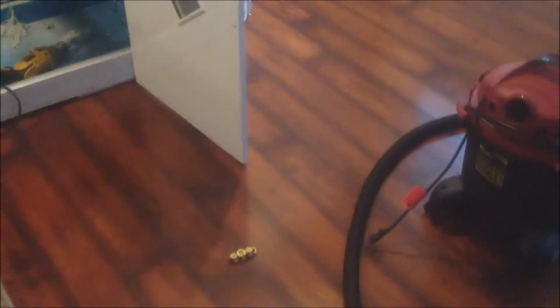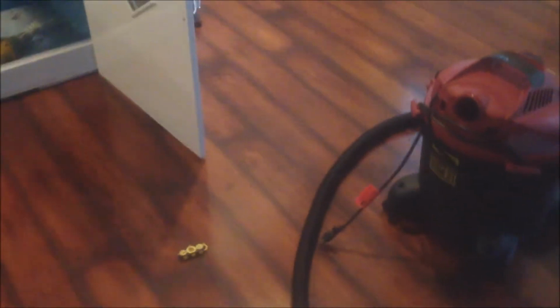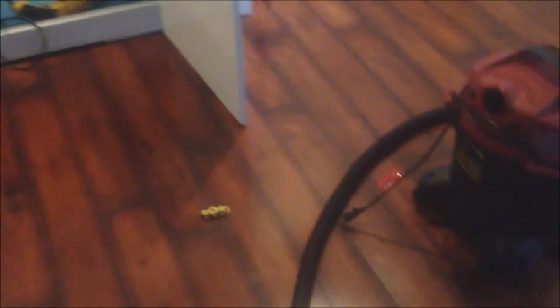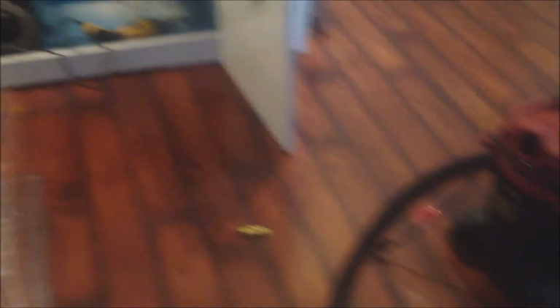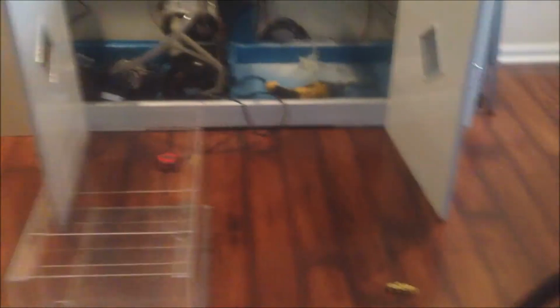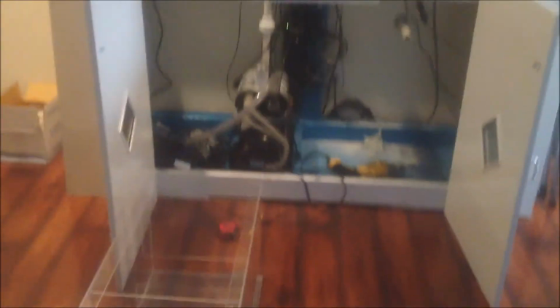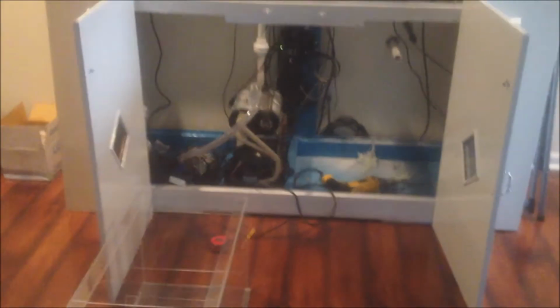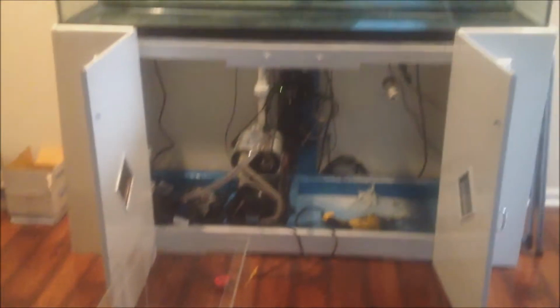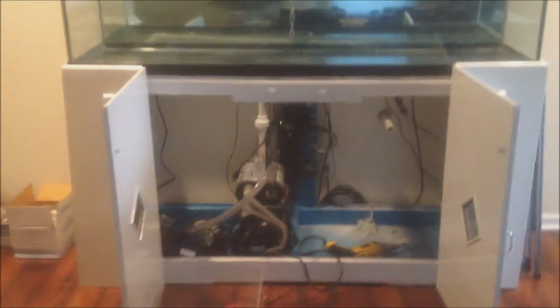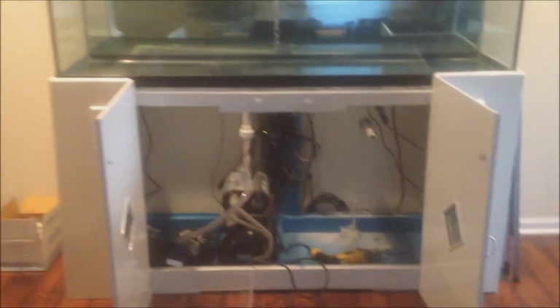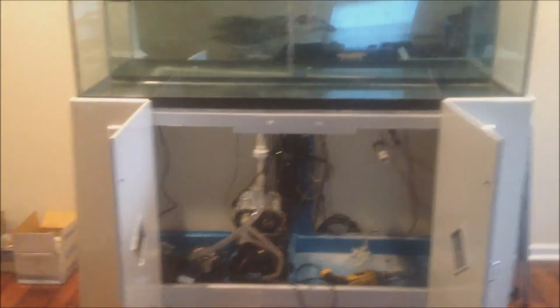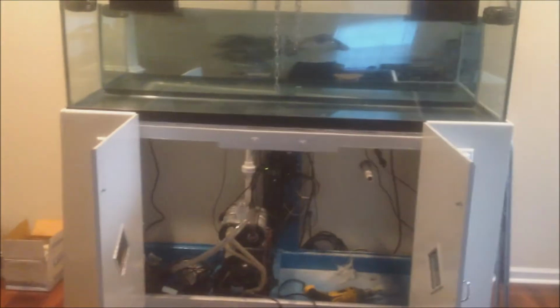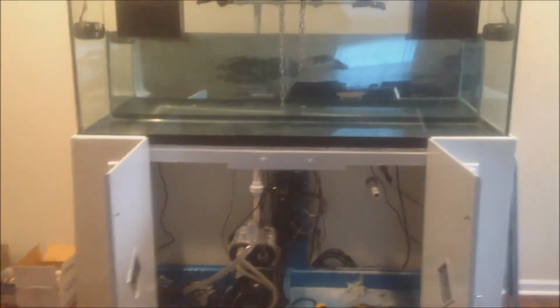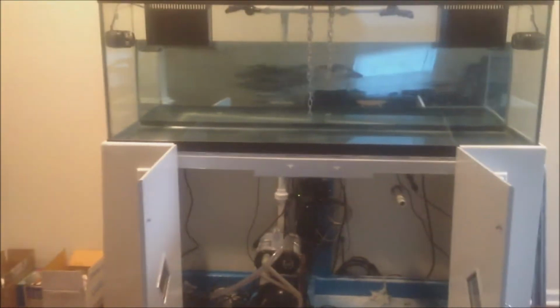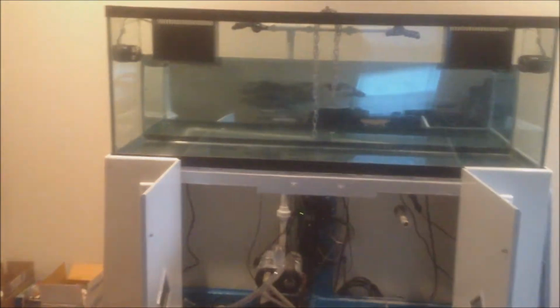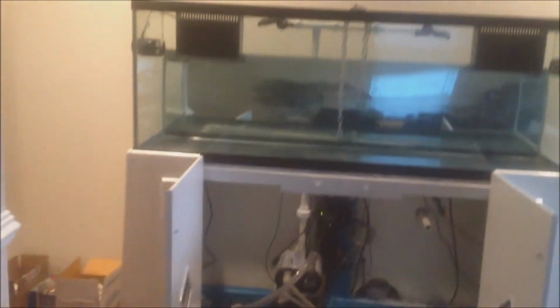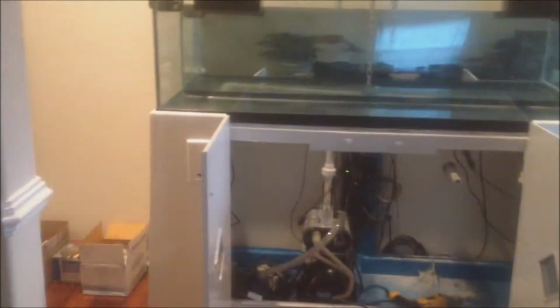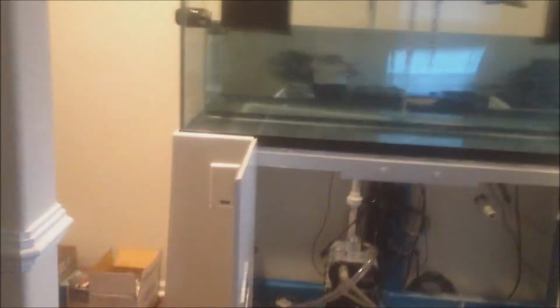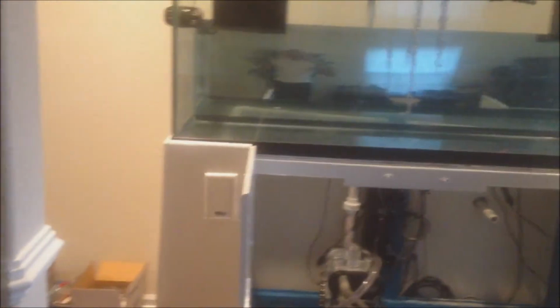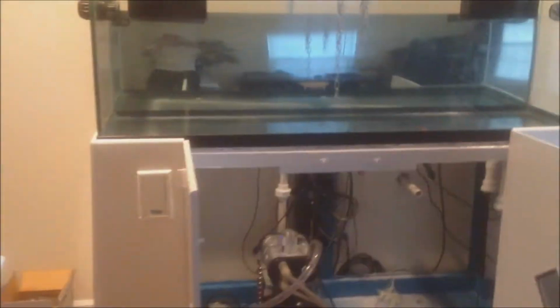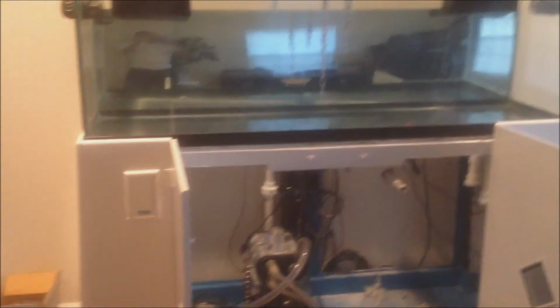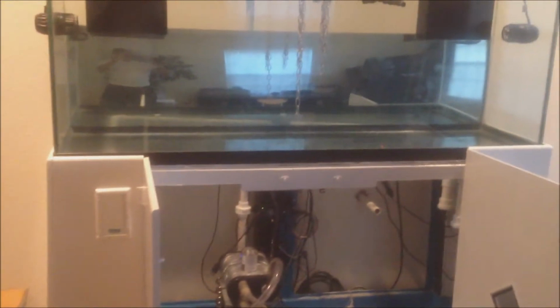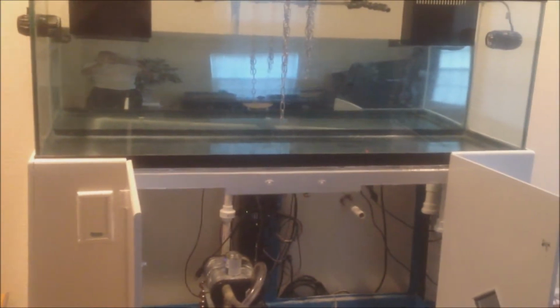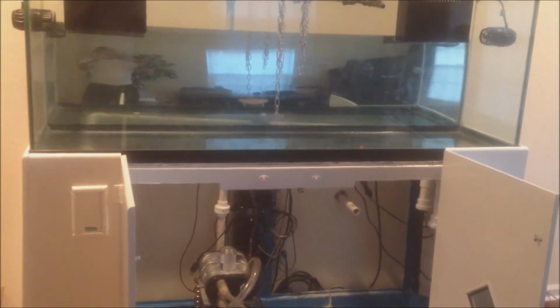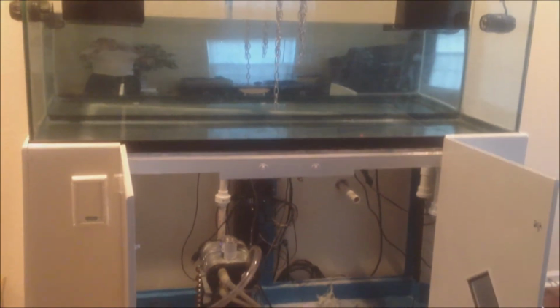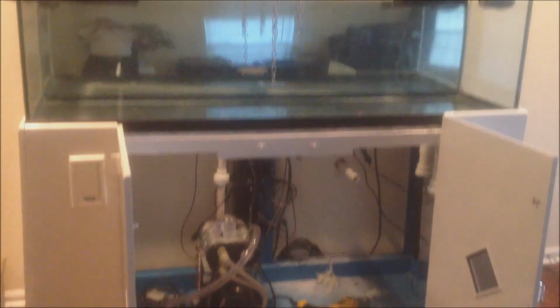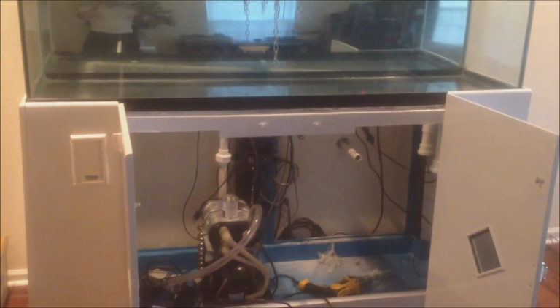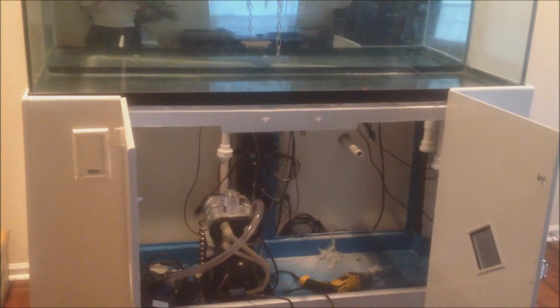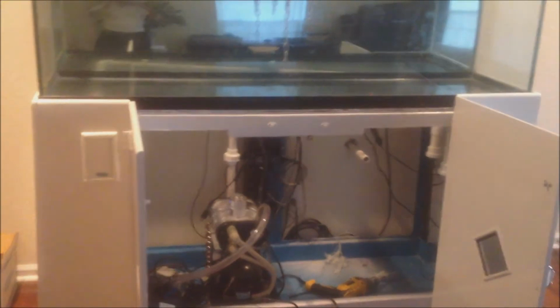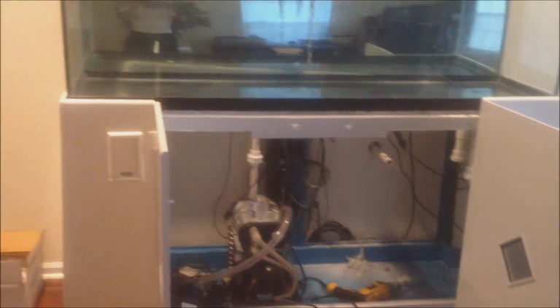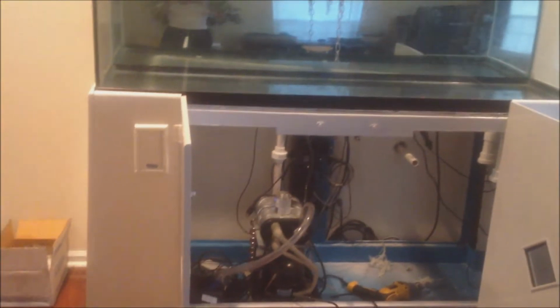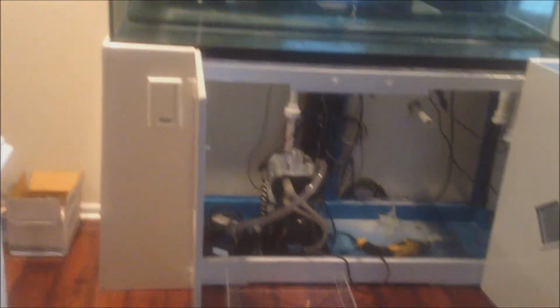Some people might ask why I used the flex line instead of hard PVC. It's because of where I had to drill the holes — I couldn't drill them right under where the pipe would go, so I had to use the flex line to be able to bring it under the stand.